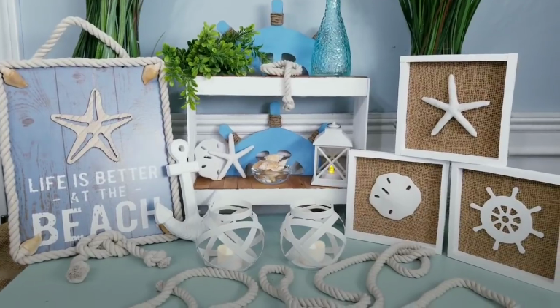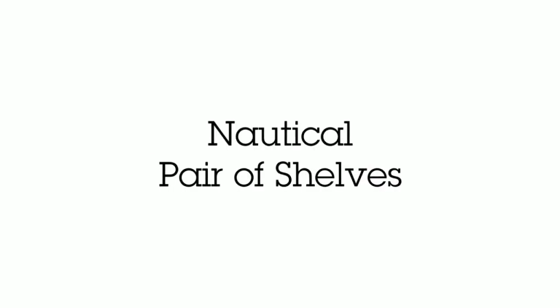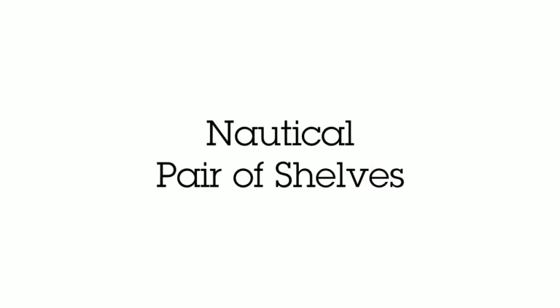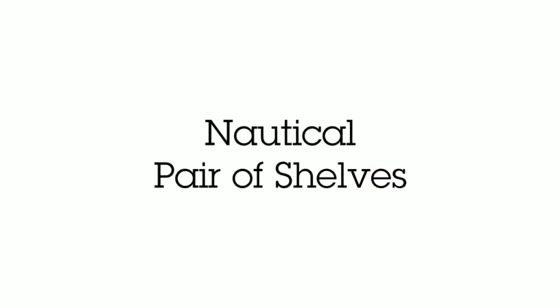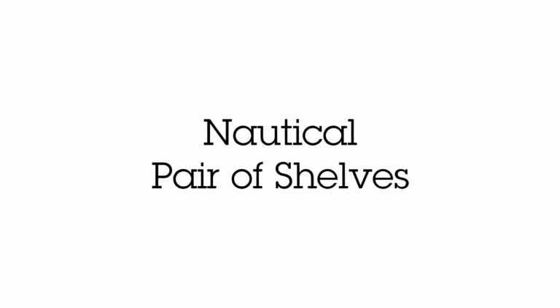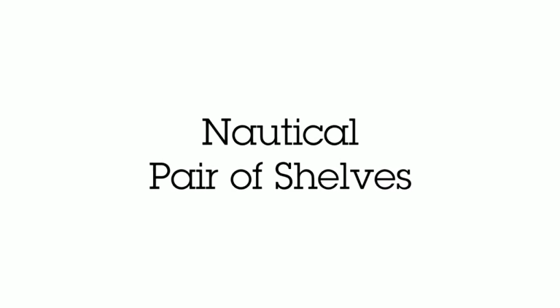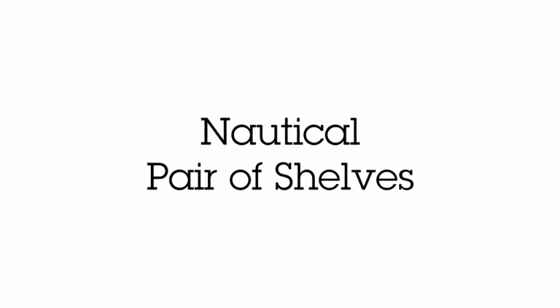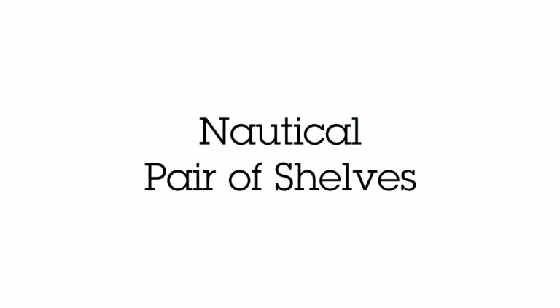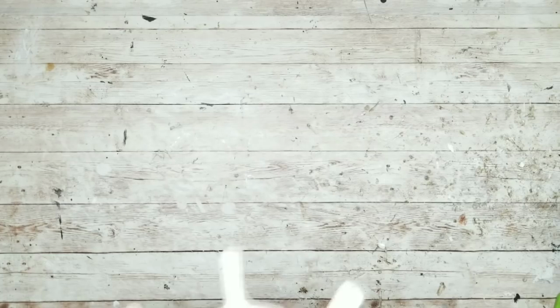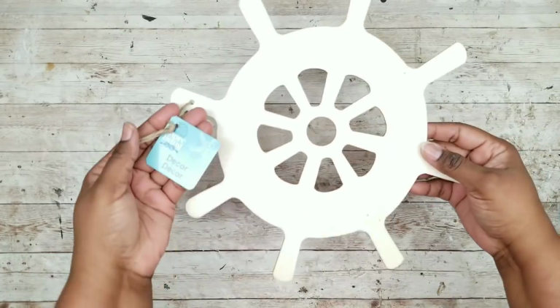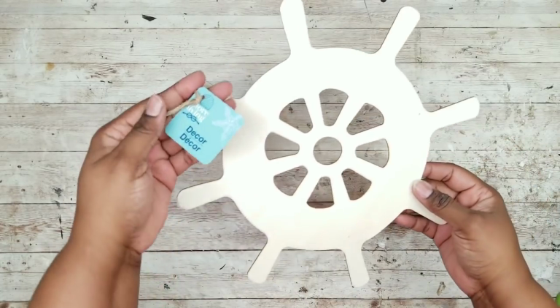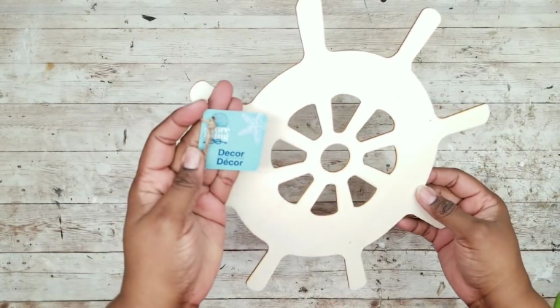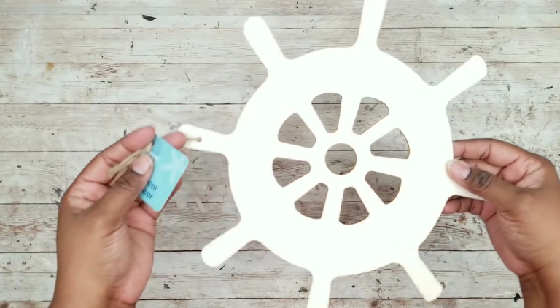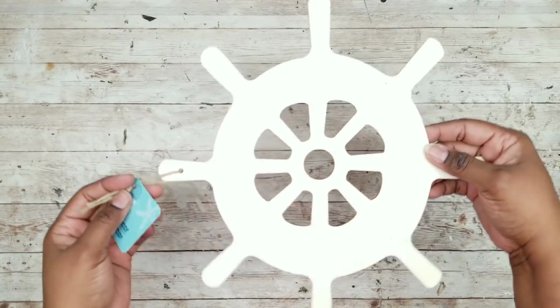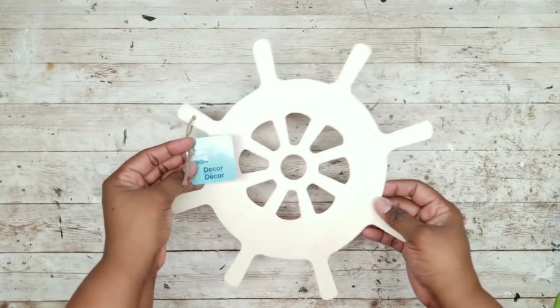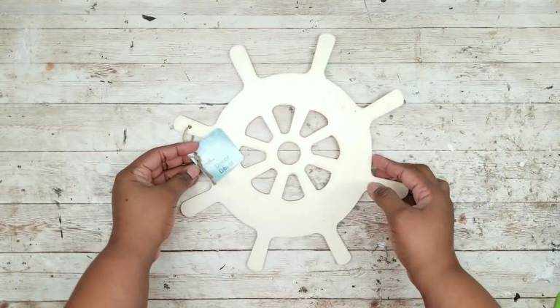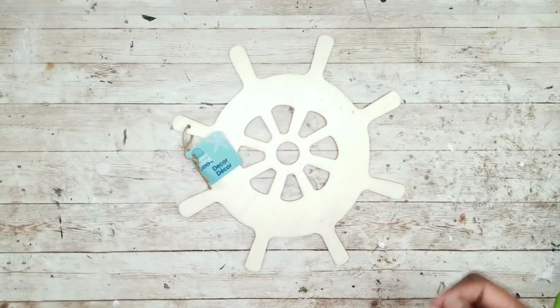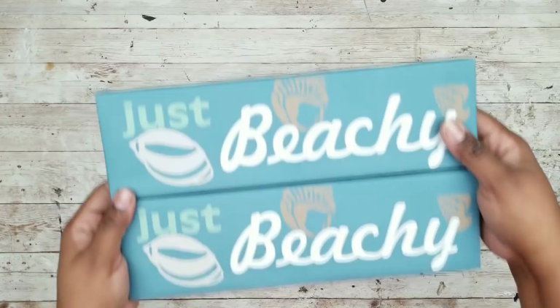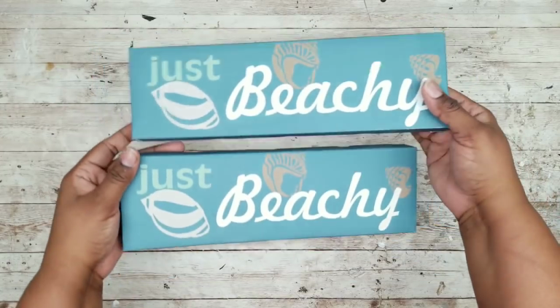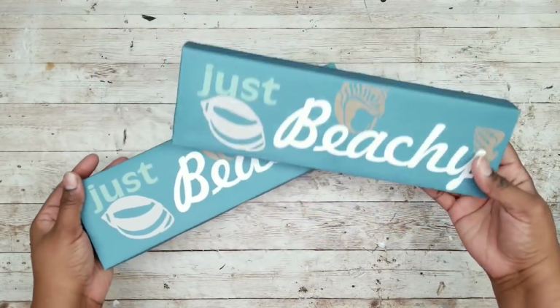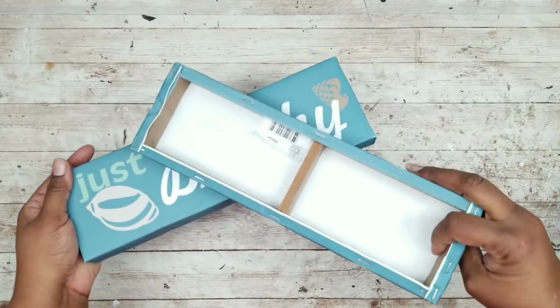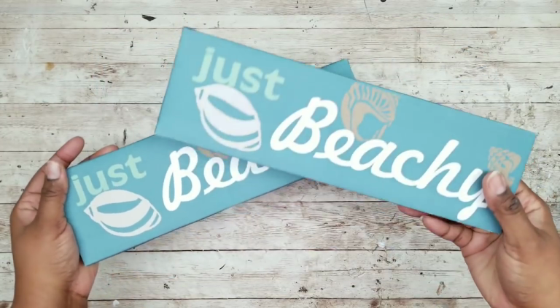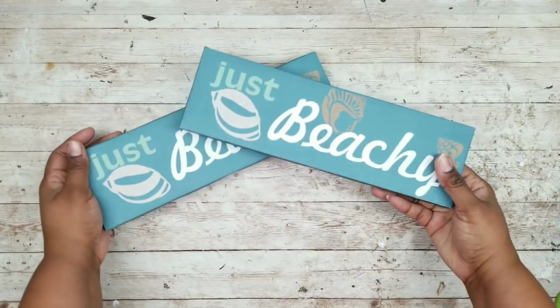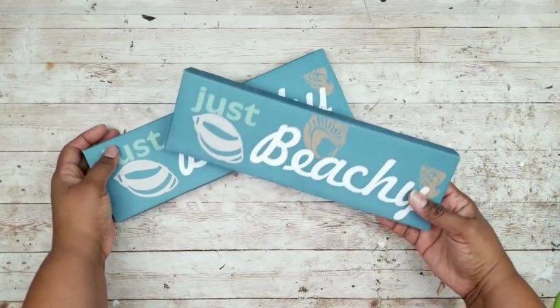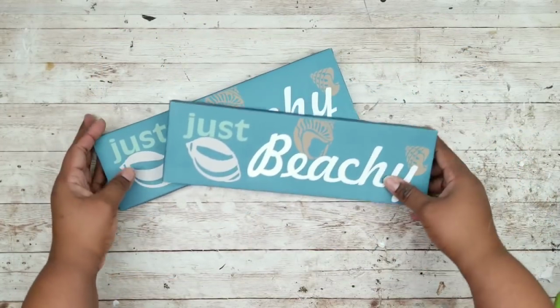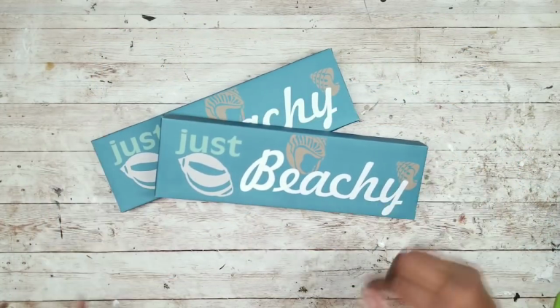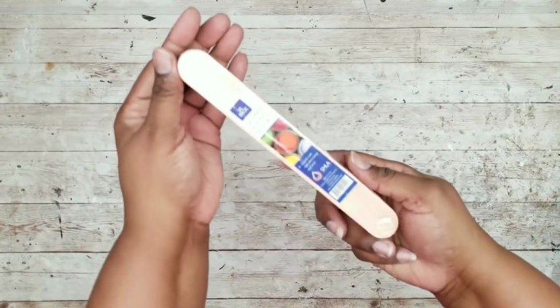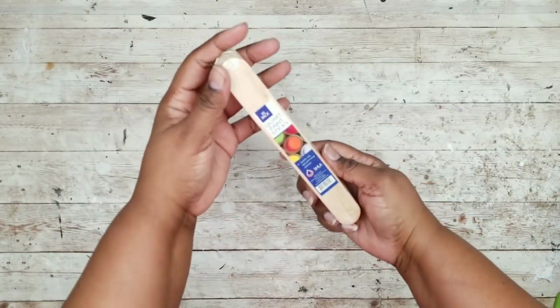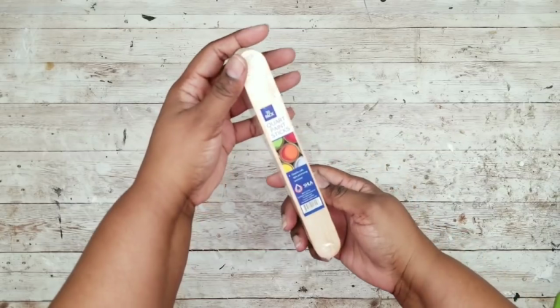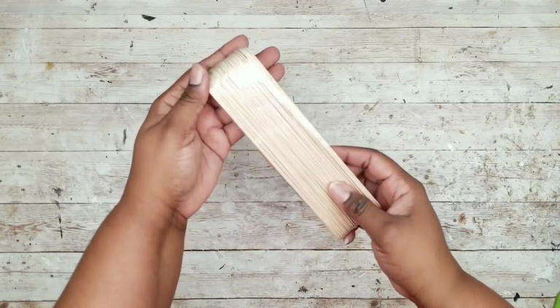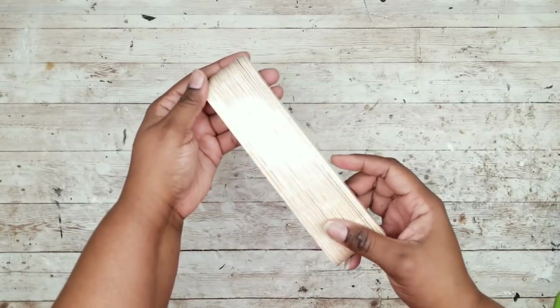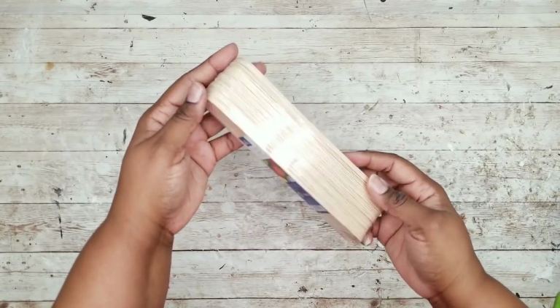This project is a set of nautical wheel shelves. We're going to need one nautical wheel from the Dollar Tree, two canvas signs from the Dollar Tree, and a pack of large craft sticks from Lowe's — these were 98 cents.